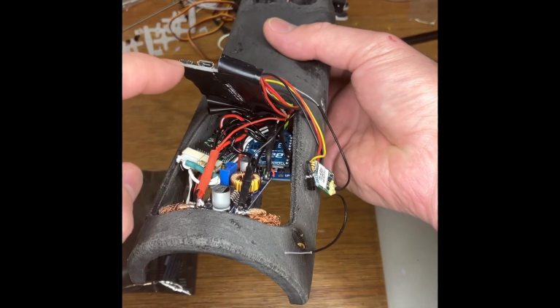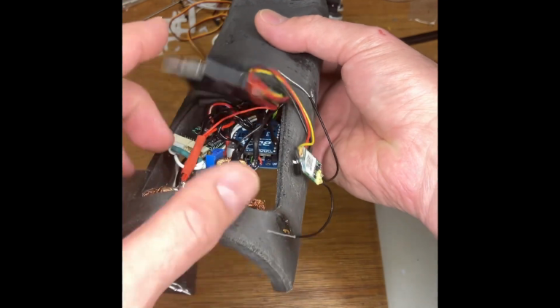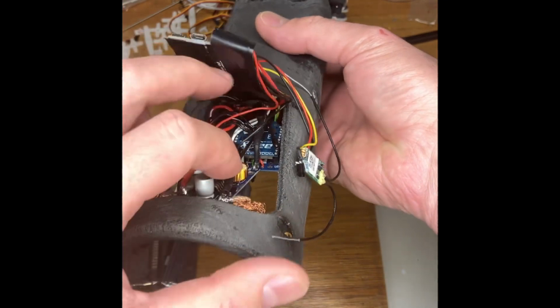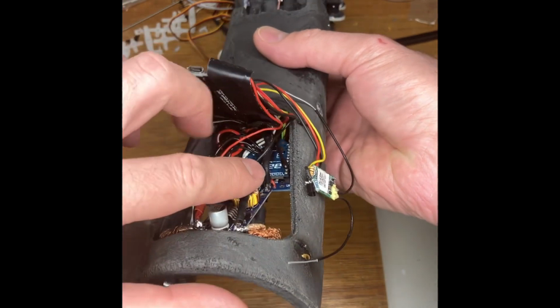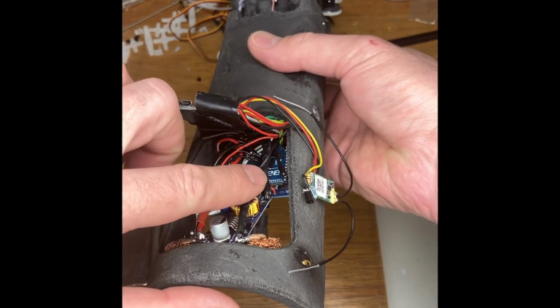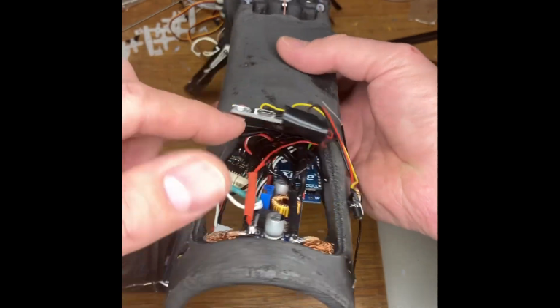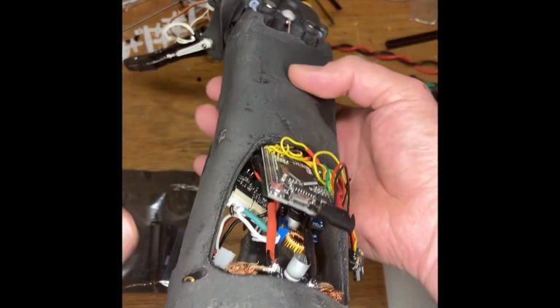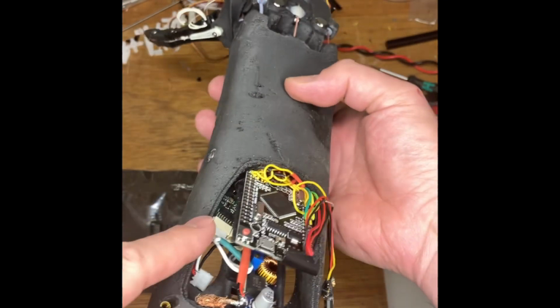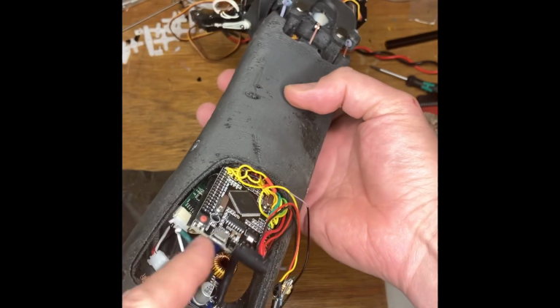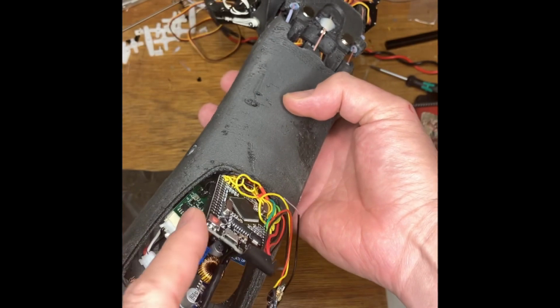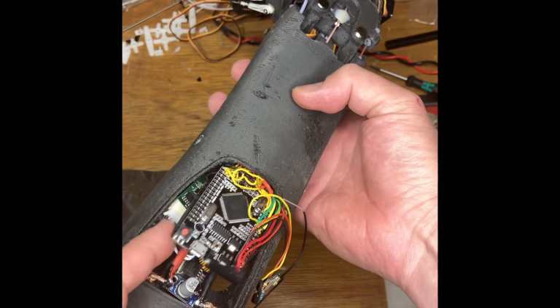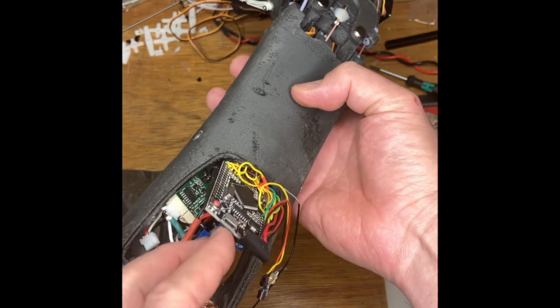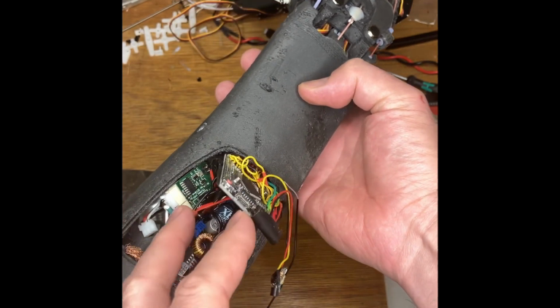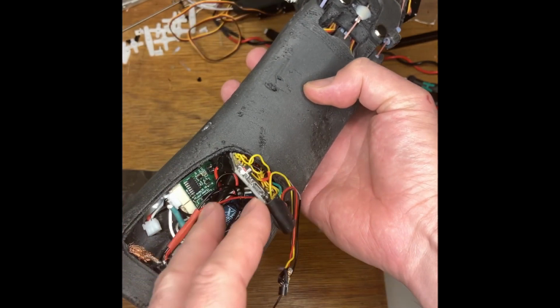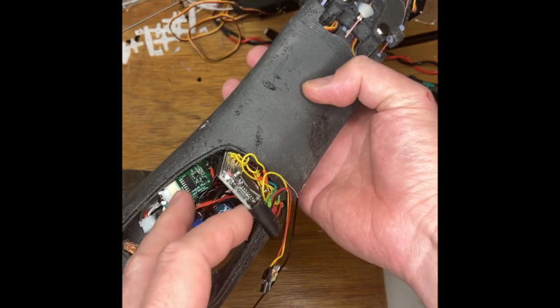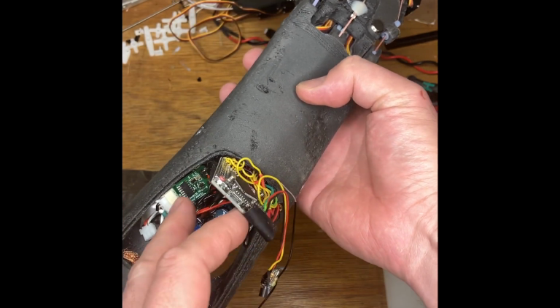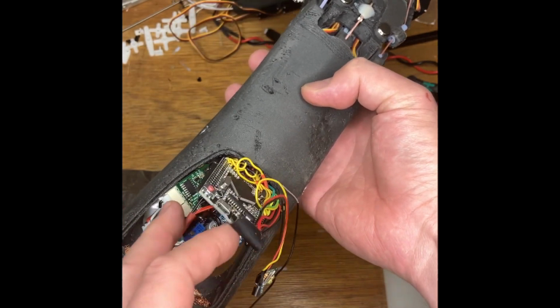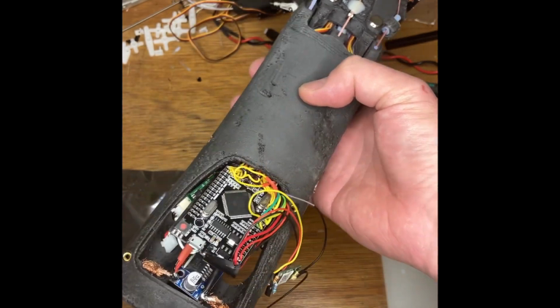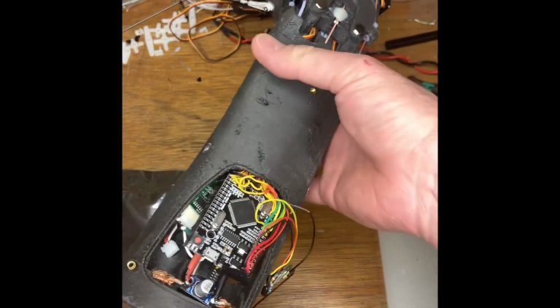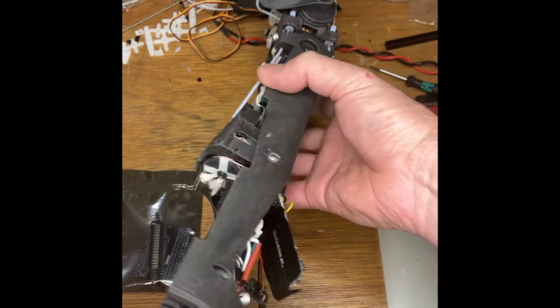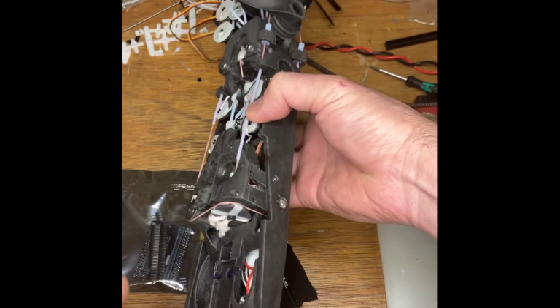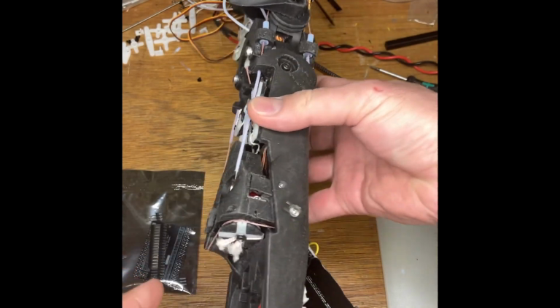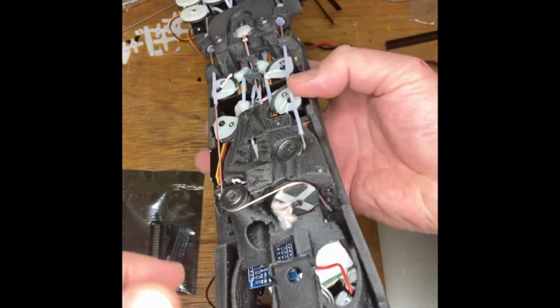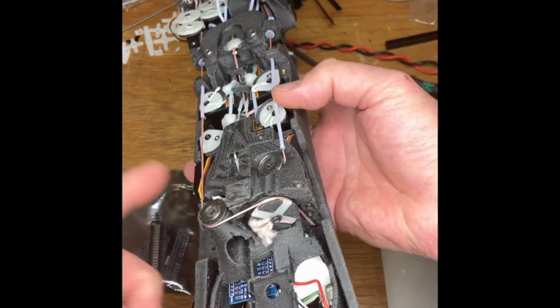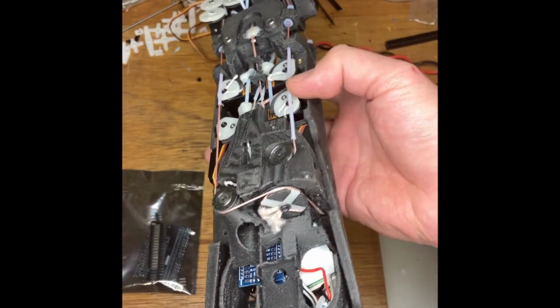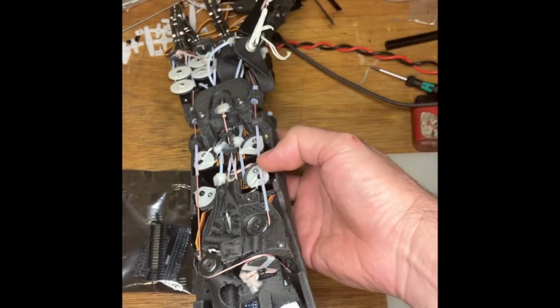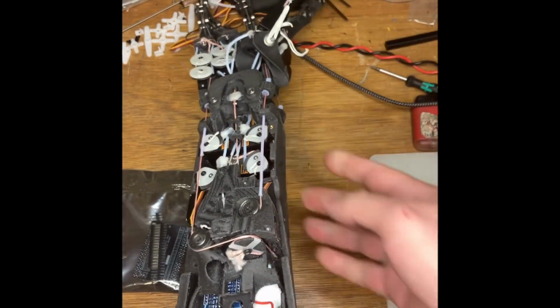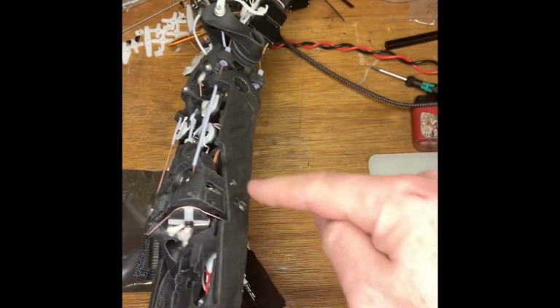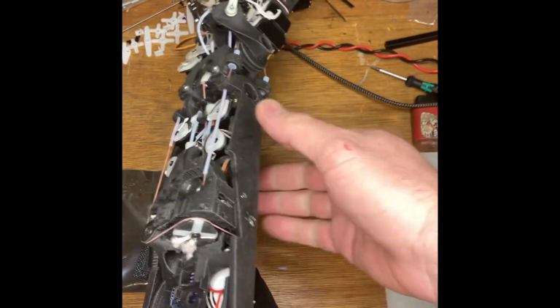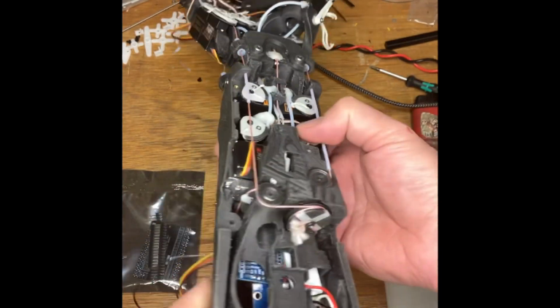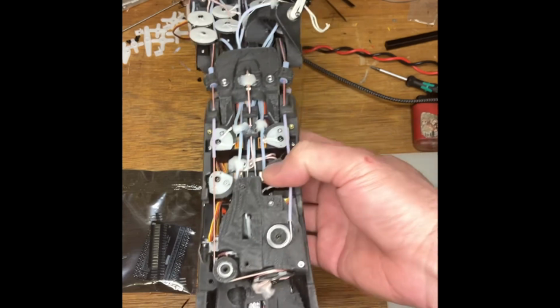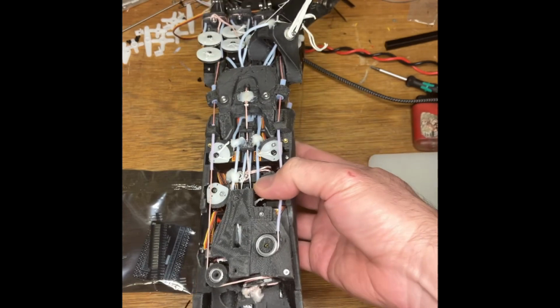The XB will fit in just down there. This is the TTL linker which is supplied by Fitec, and you need that only if you're running serial-style servos in the wrist, which I am on this hand.